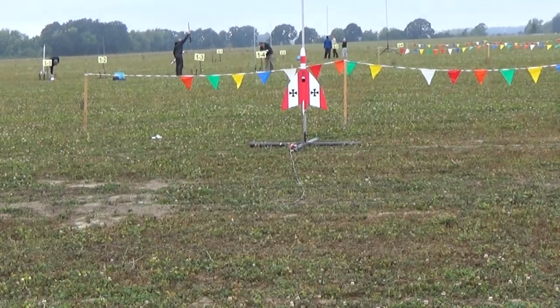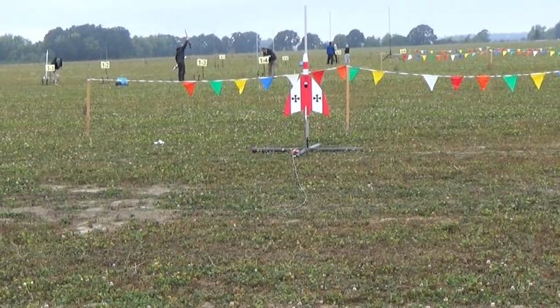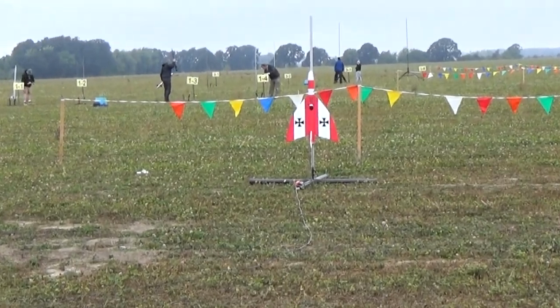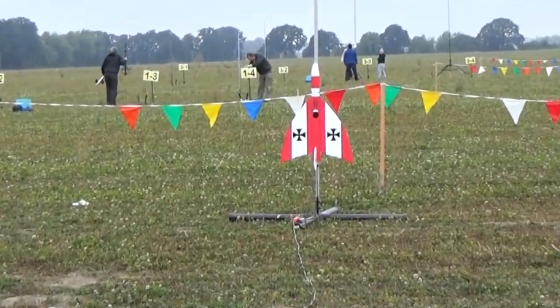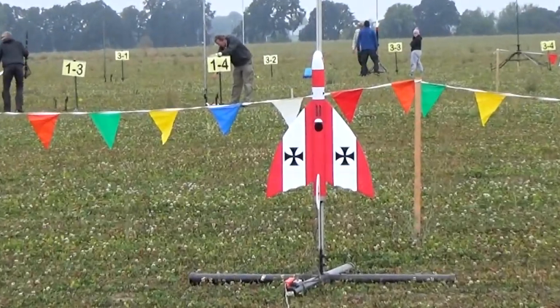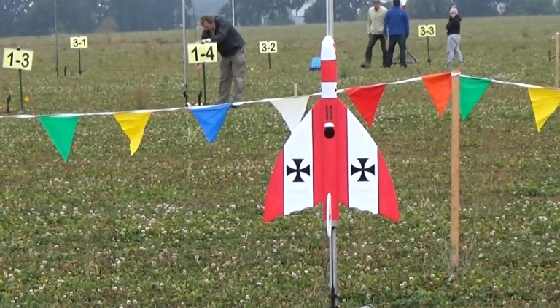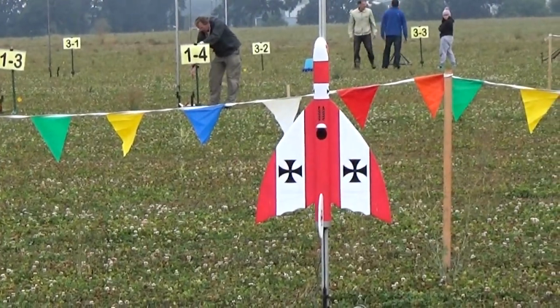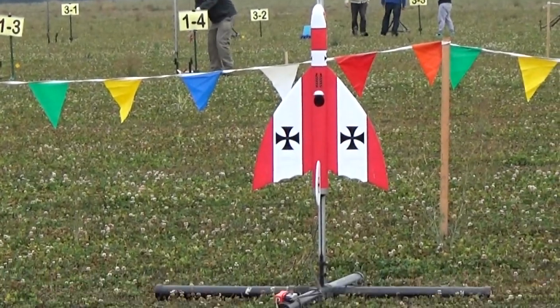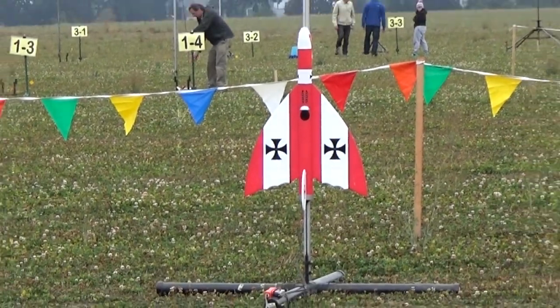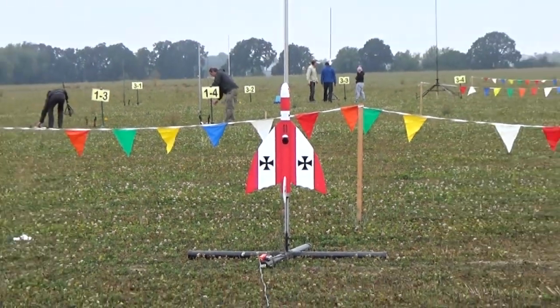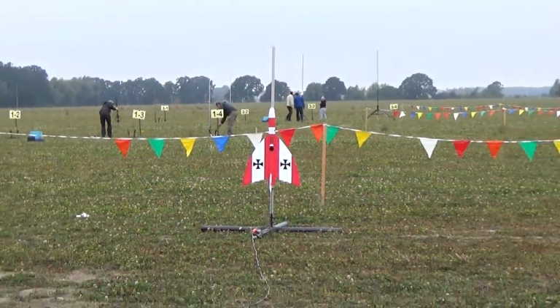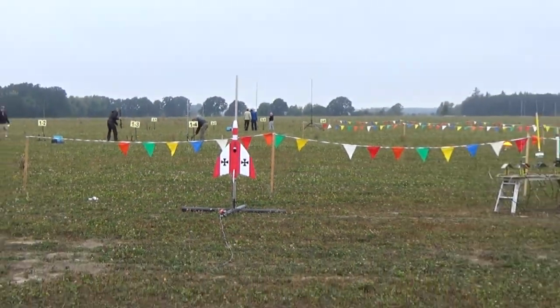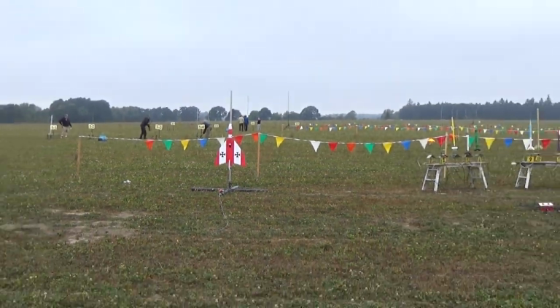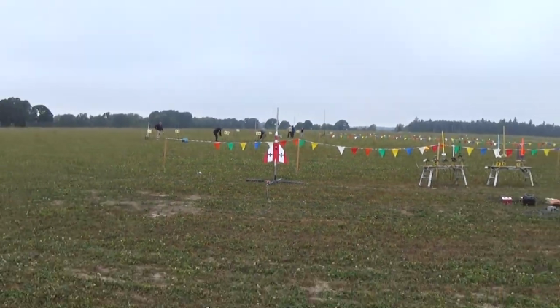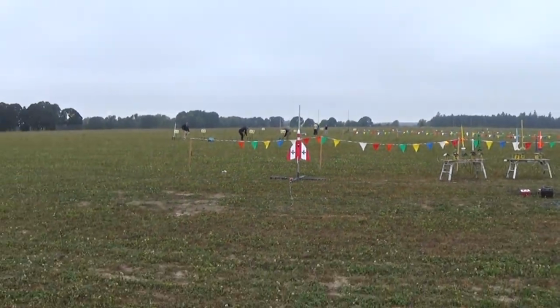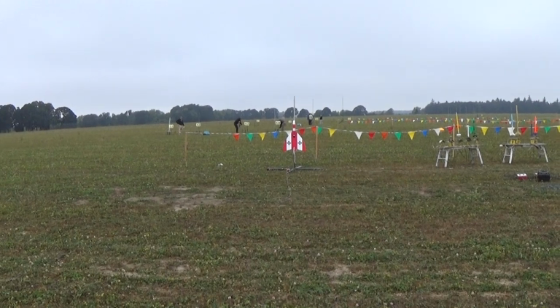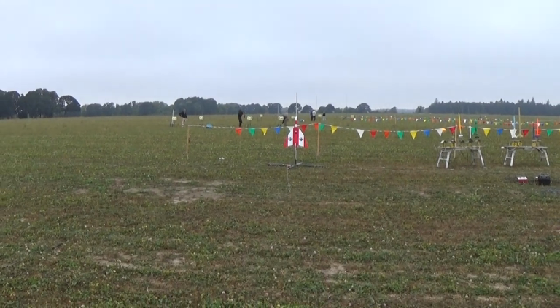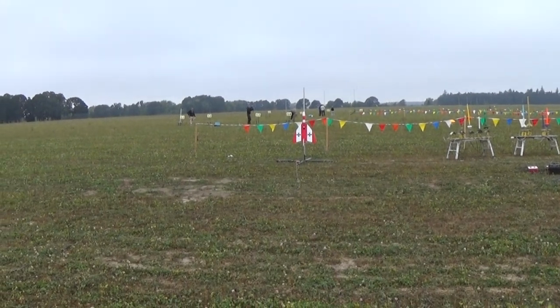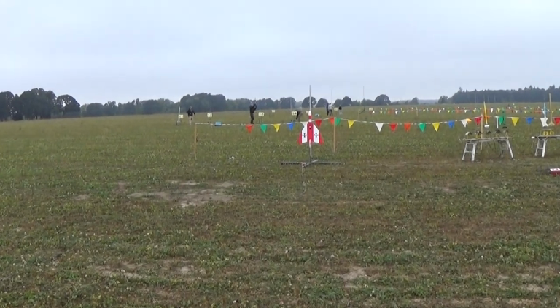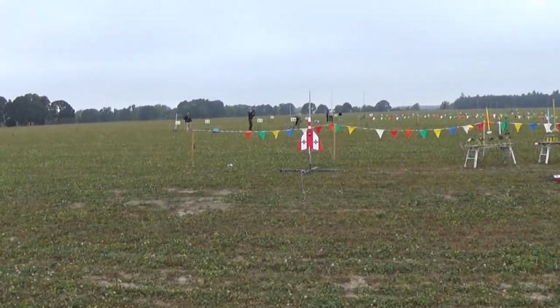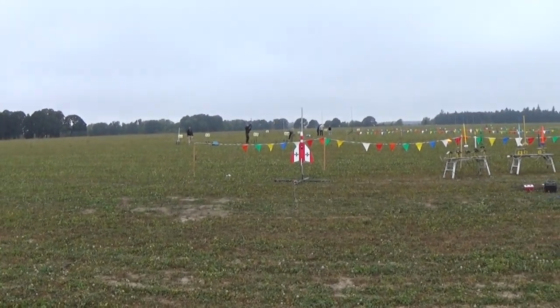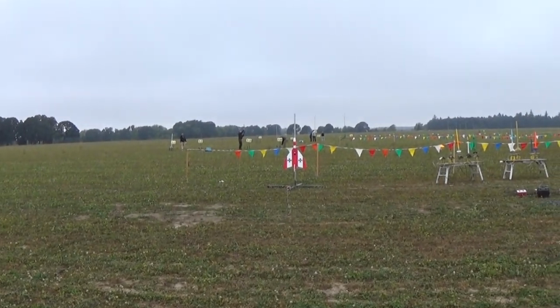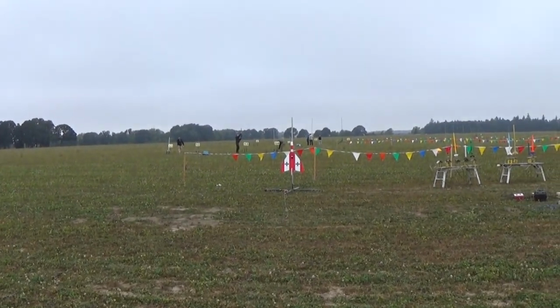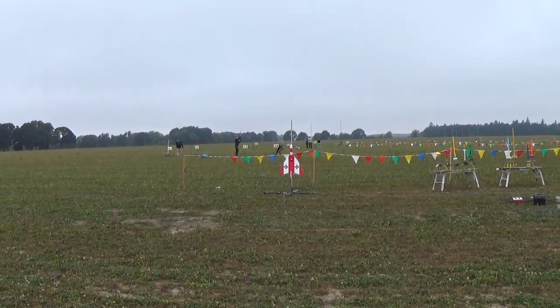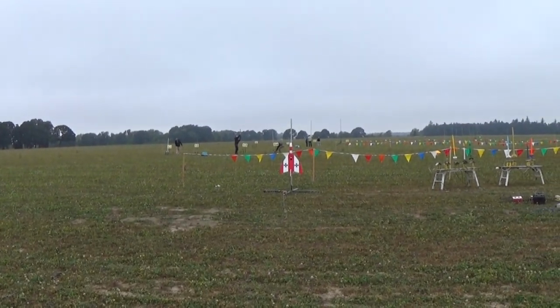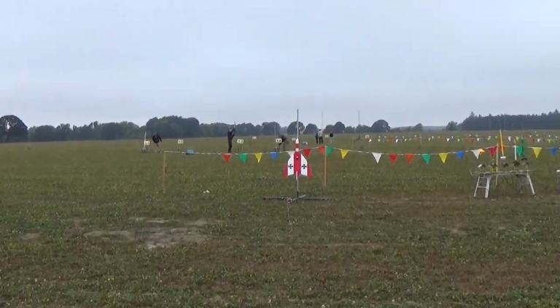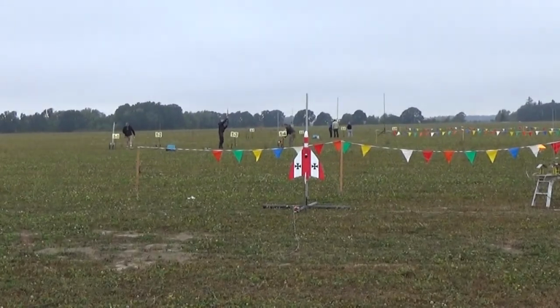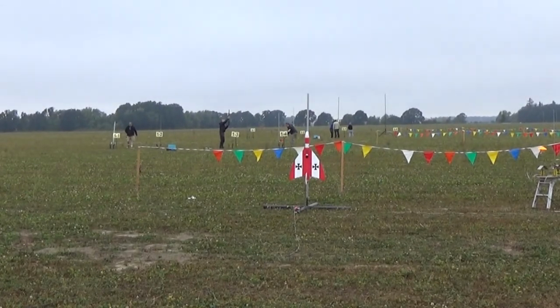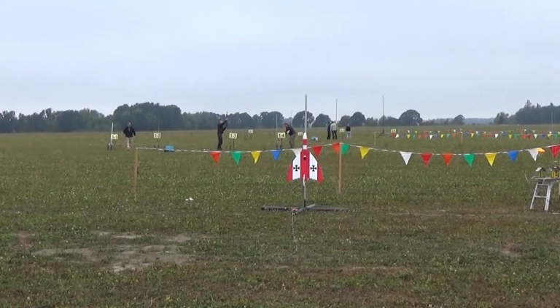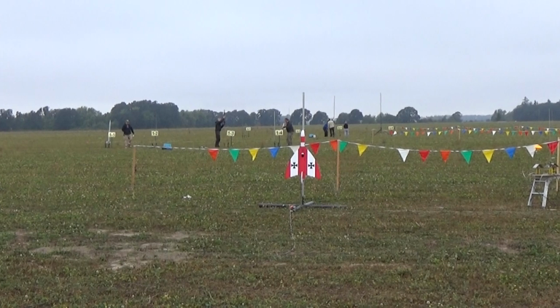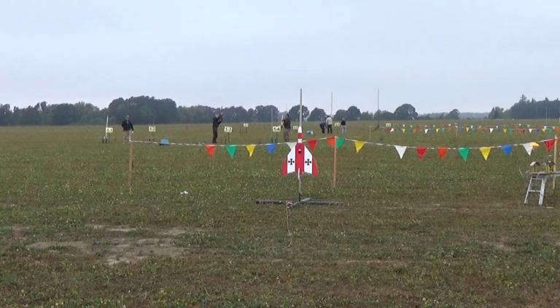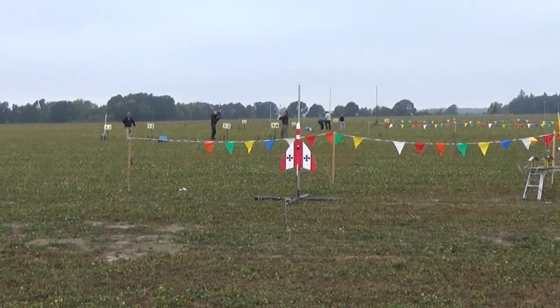Off to the left here we got Frank Burke's Iron Cross, looks like a glider. It's RC — Radio Control. He's on his own pad here on the left, the white and red rocket.